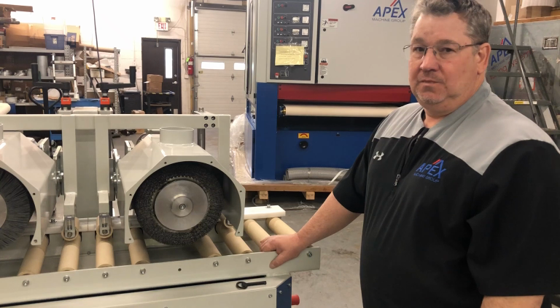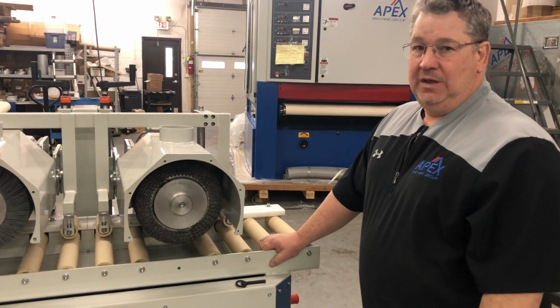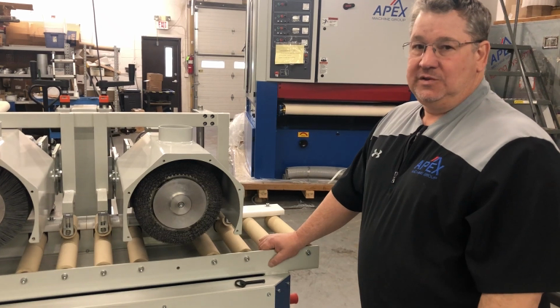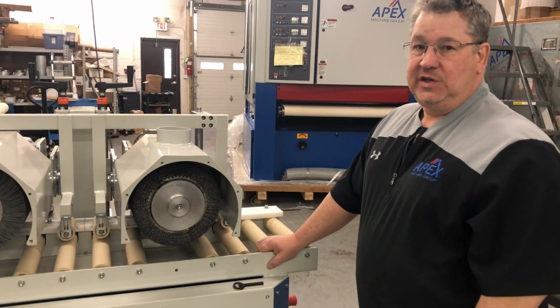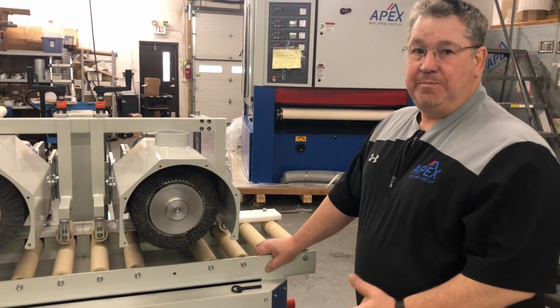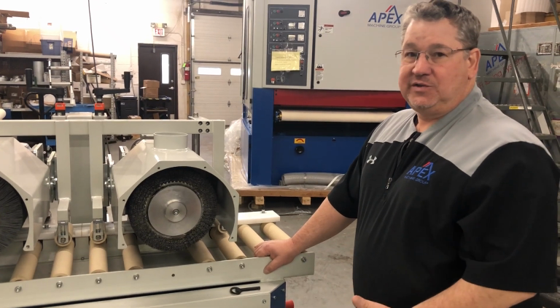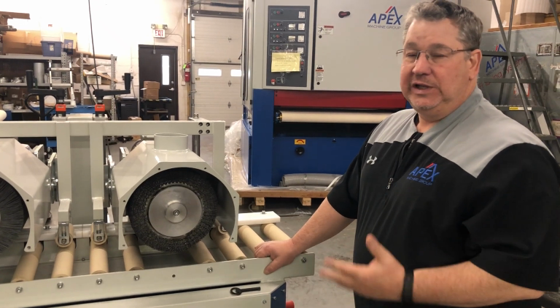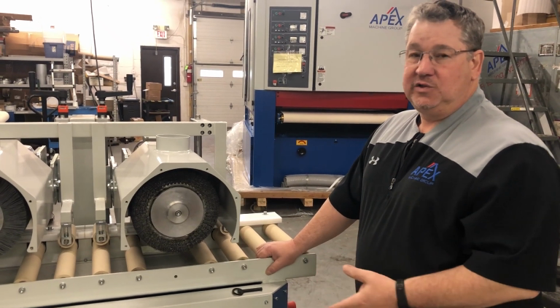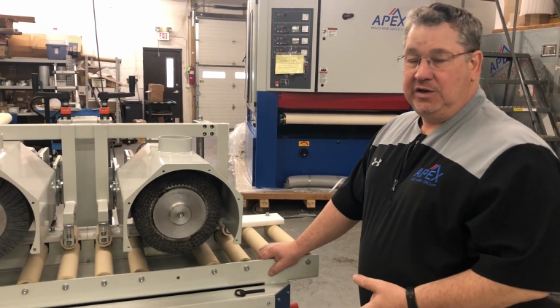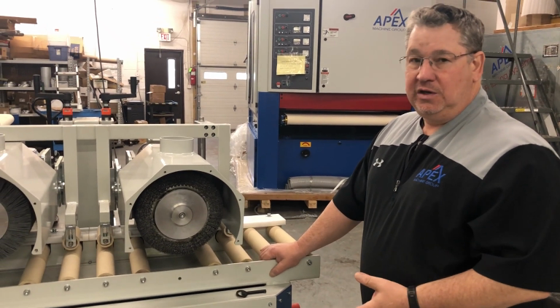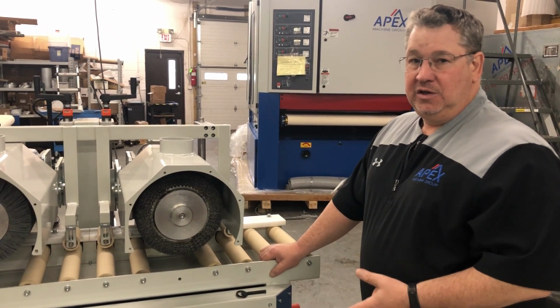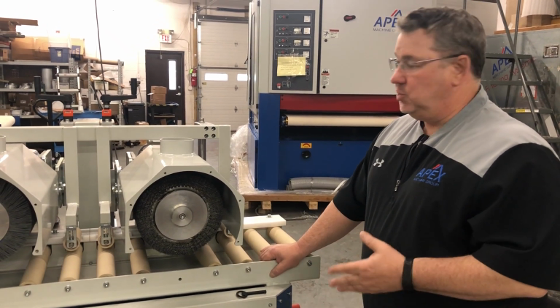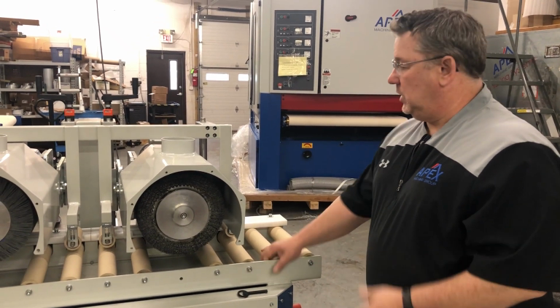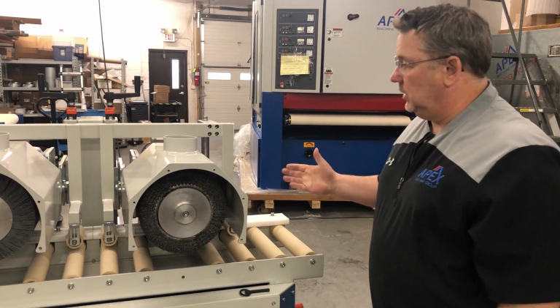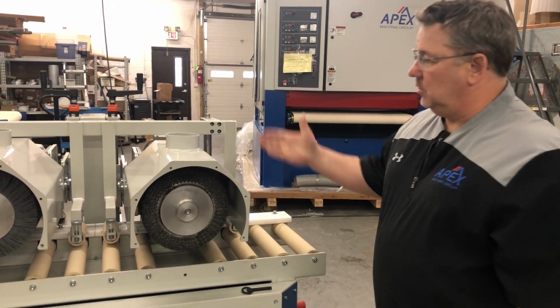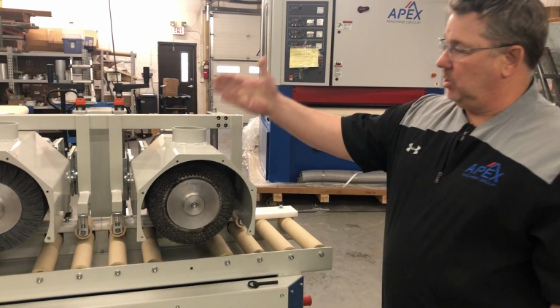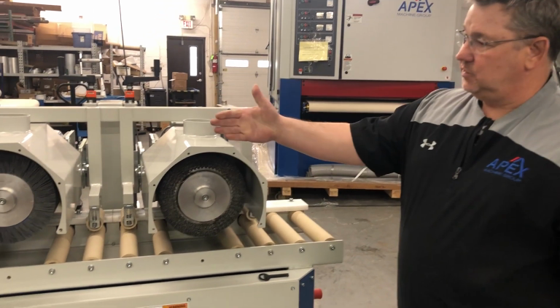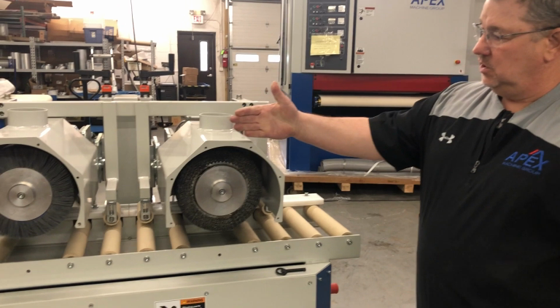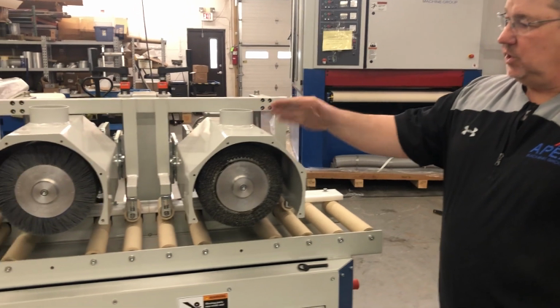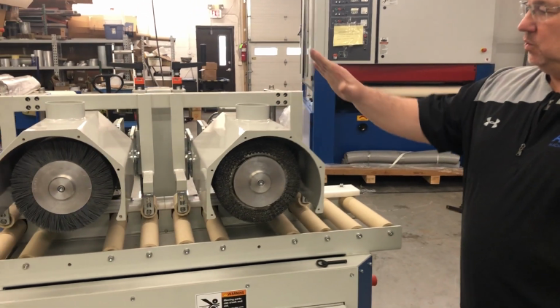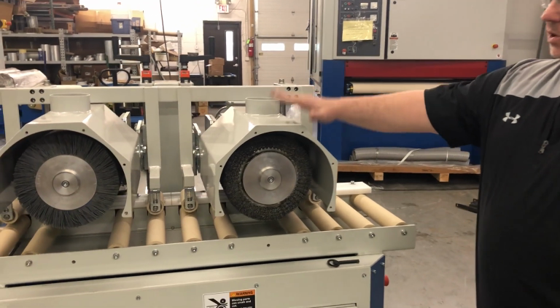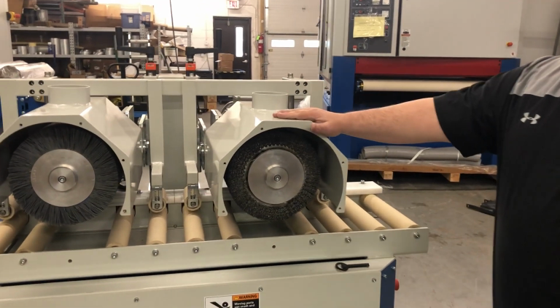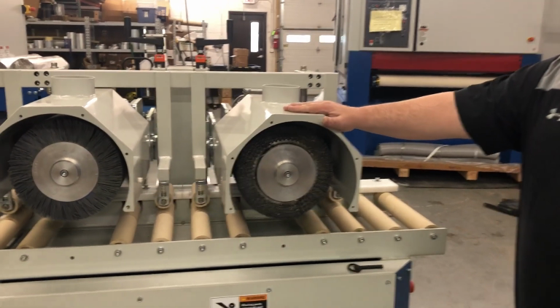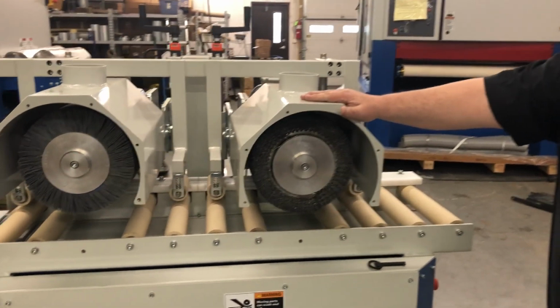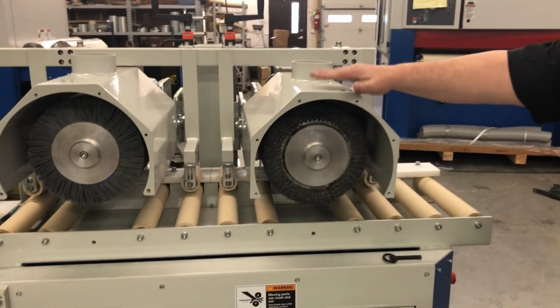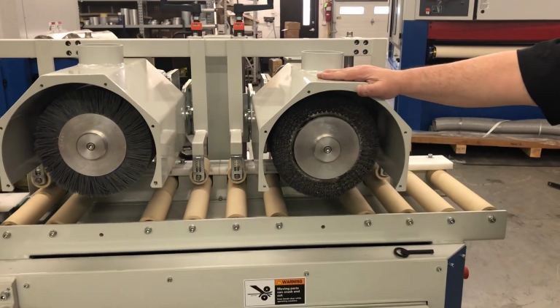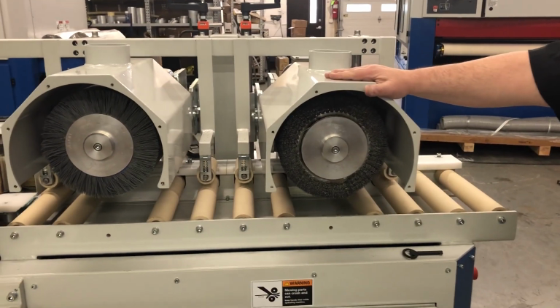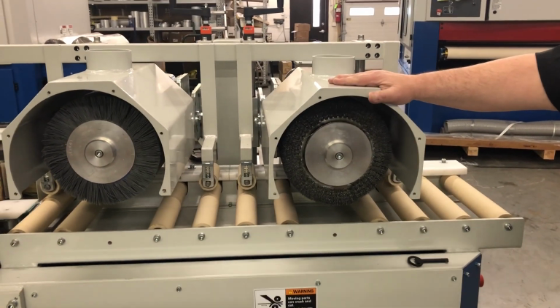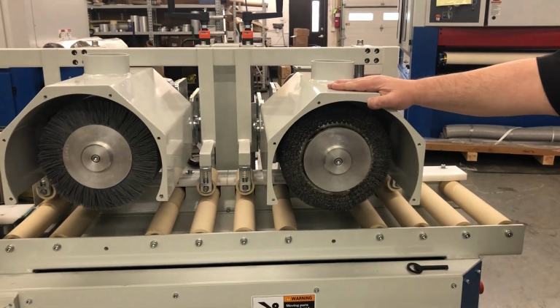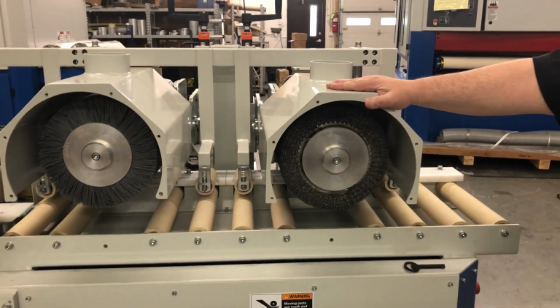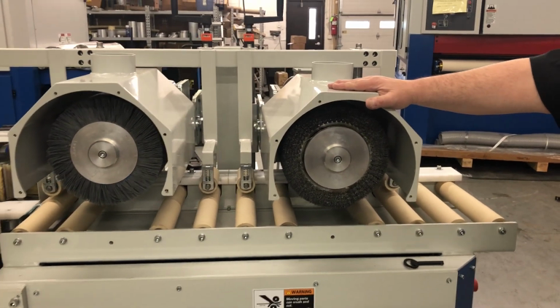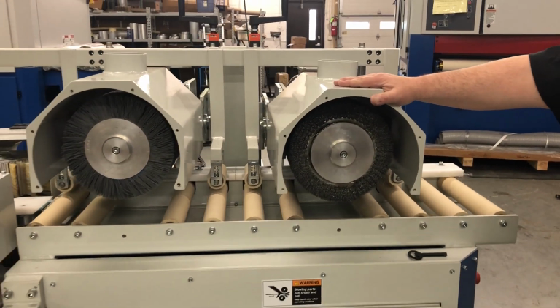This is the Apex Lineal Sander. We're doing lineal parts. We can do wood, we can do metal, we can do composites.